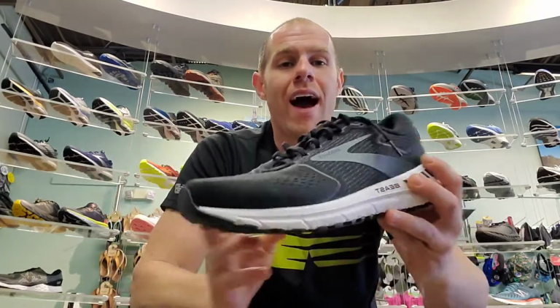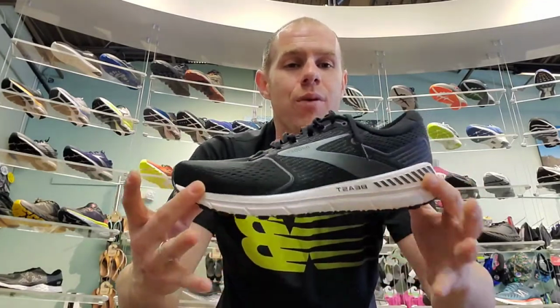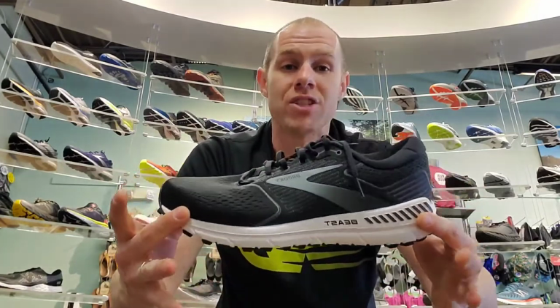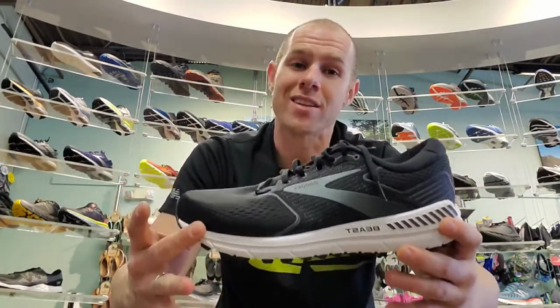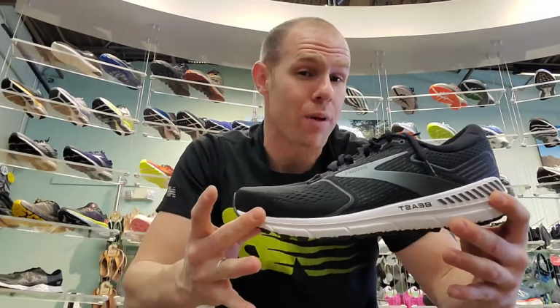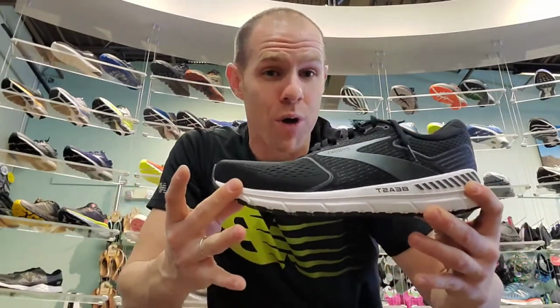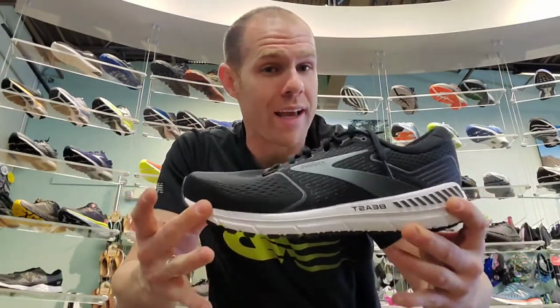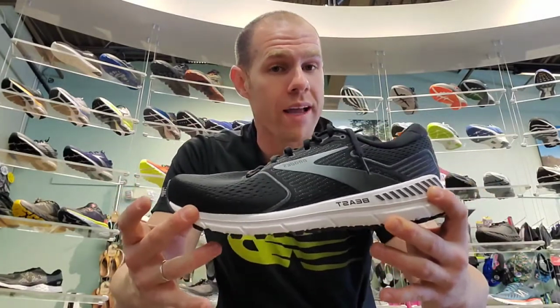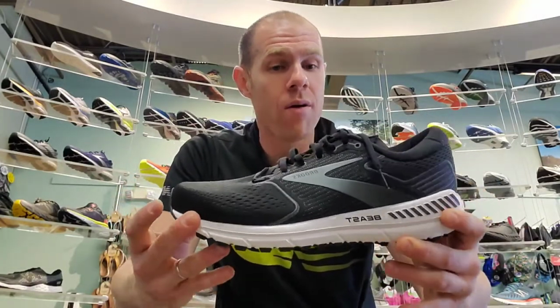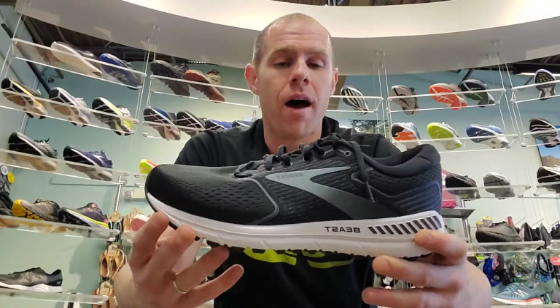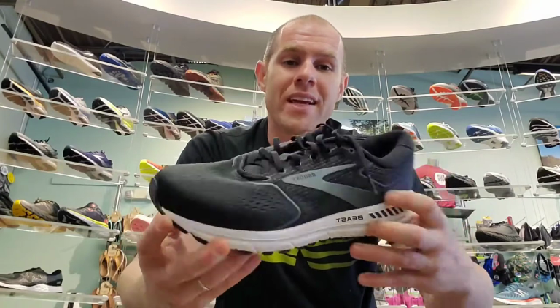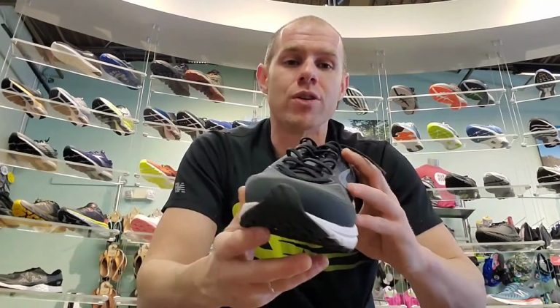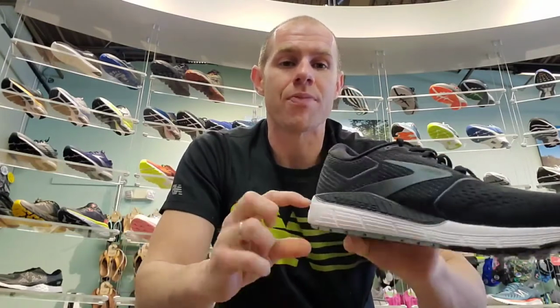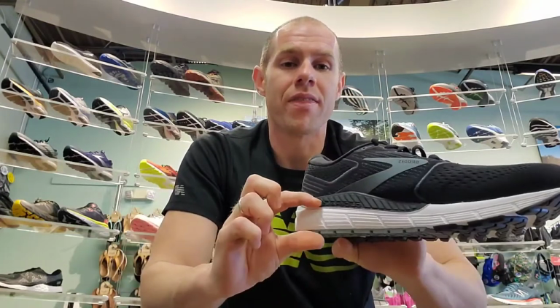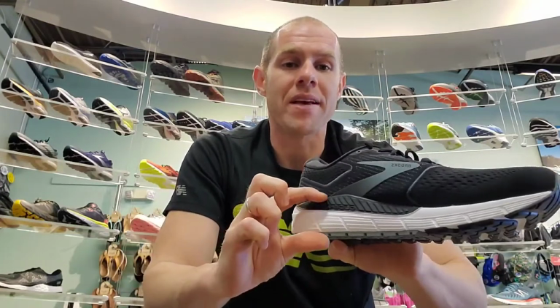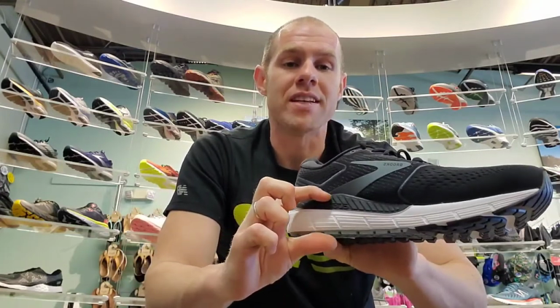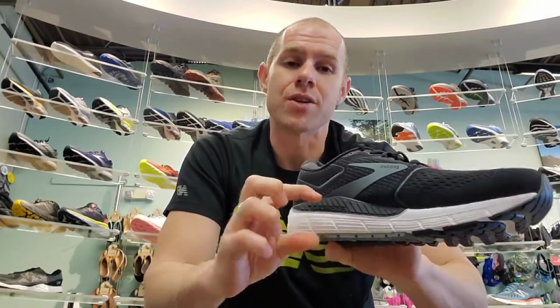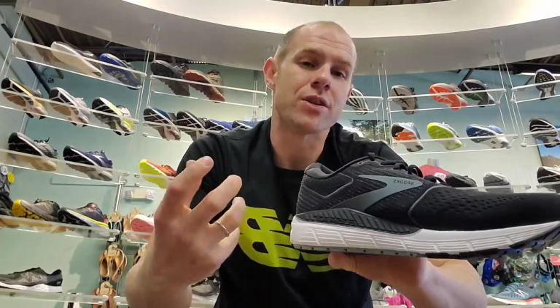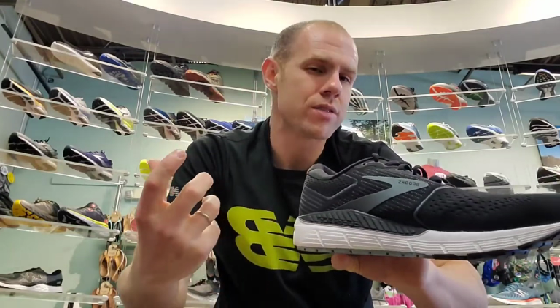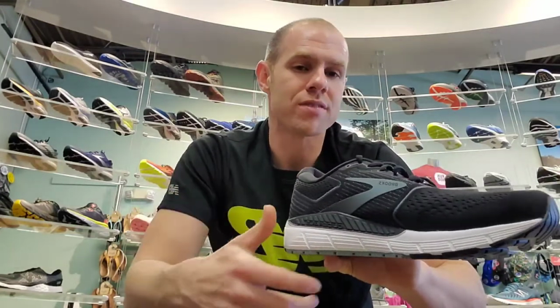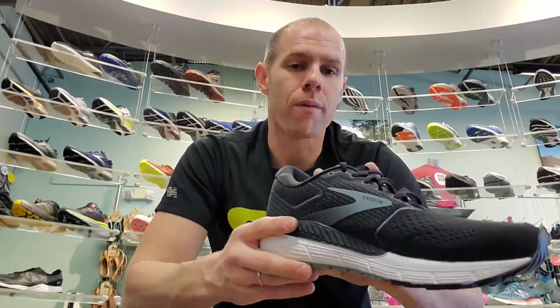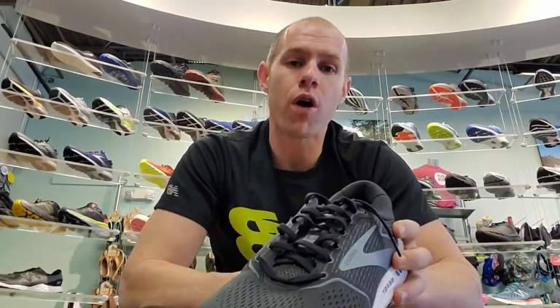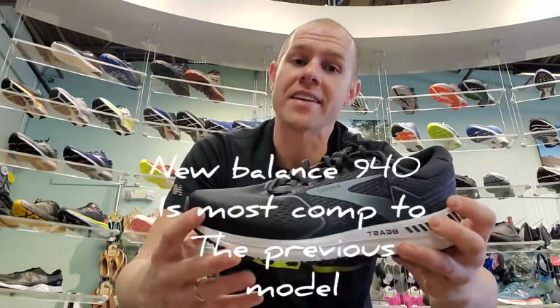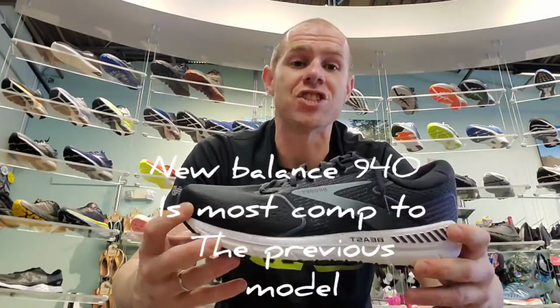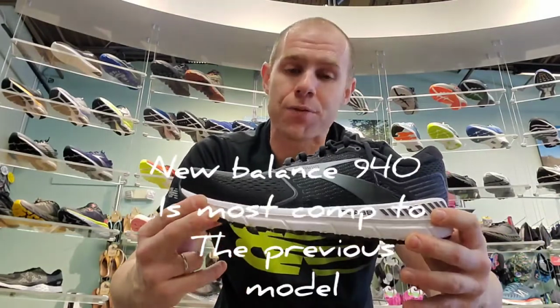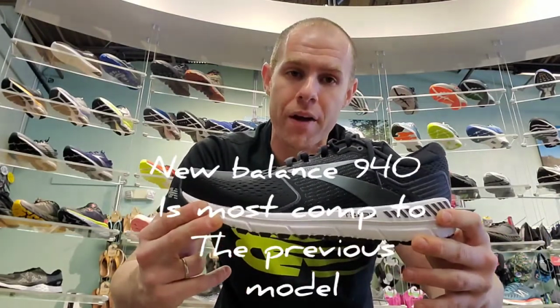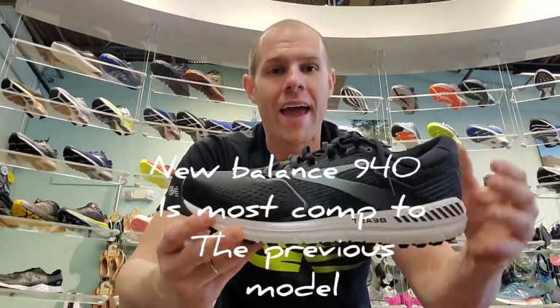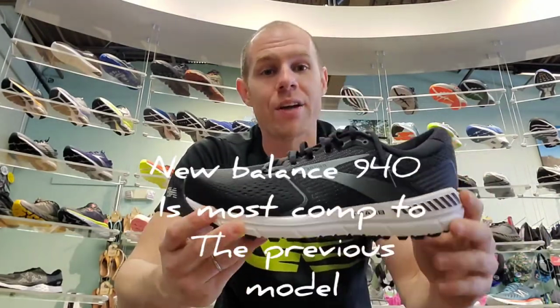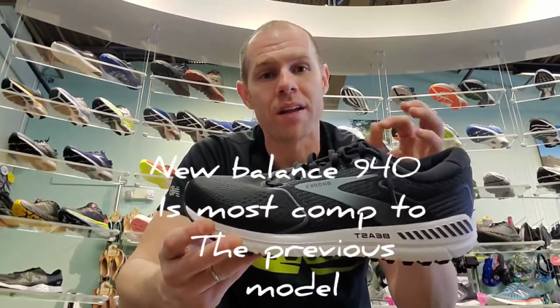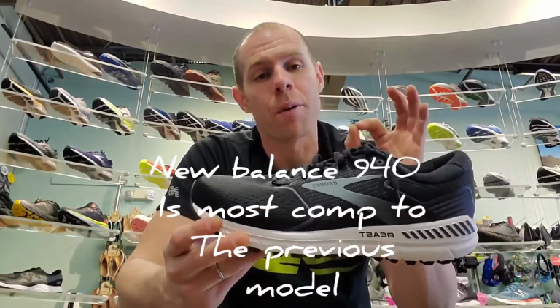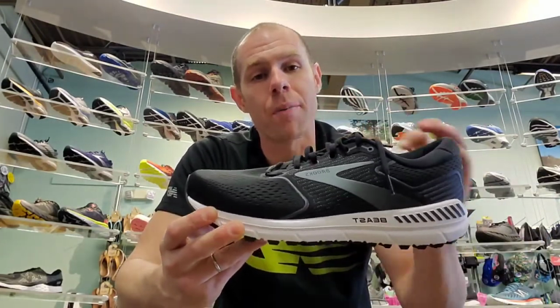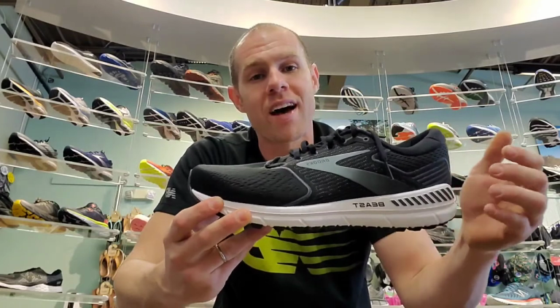I highly recommend this shoe. It's a little bit better for running and walking now, but they did reduce that piece of dense material, so it did lose a little bit of support. Overall, I think it's a change for the better, and I highly recommend it. Remember to bump it up that half size.